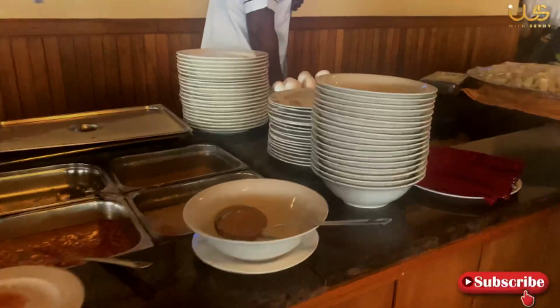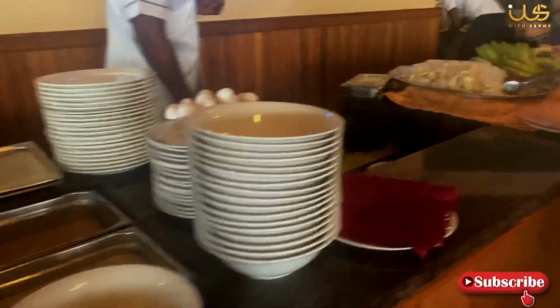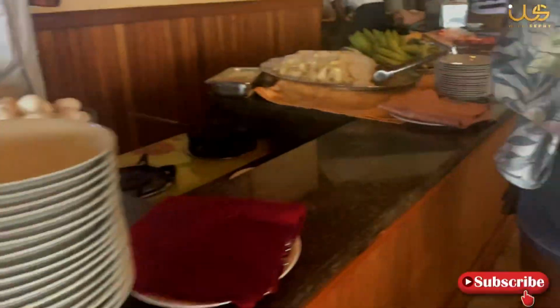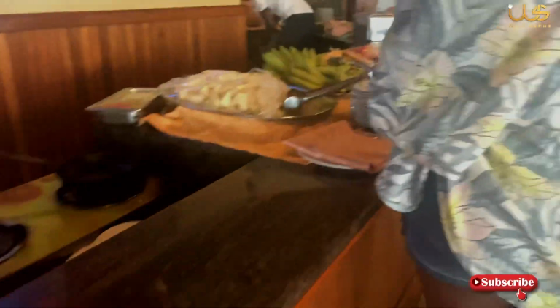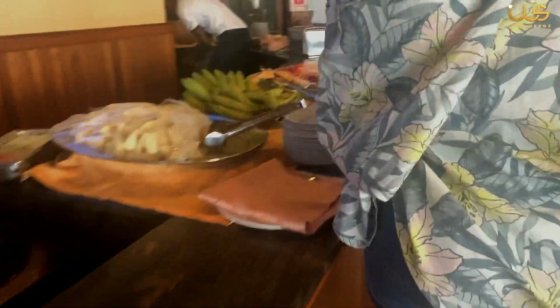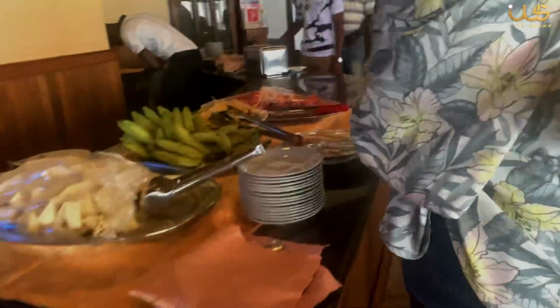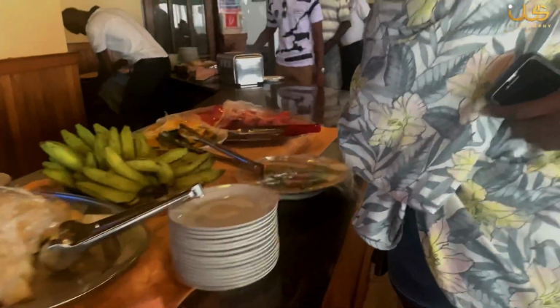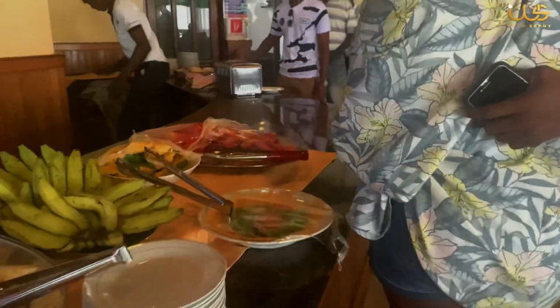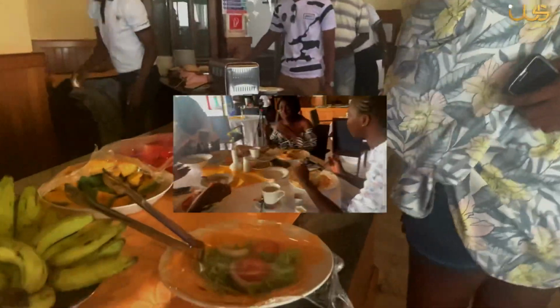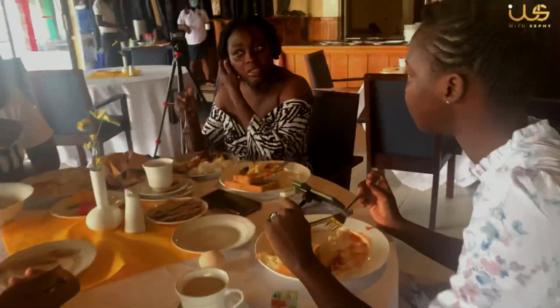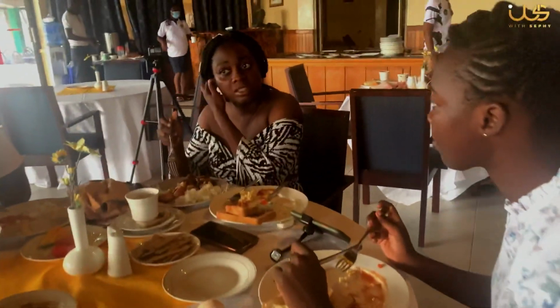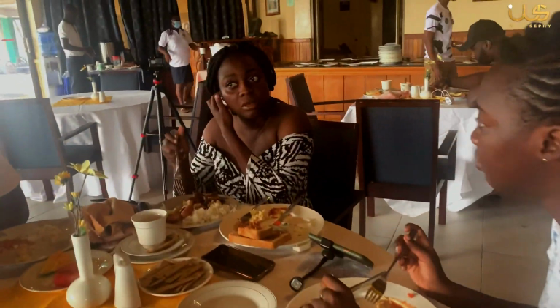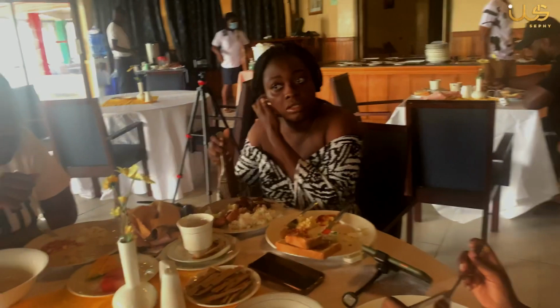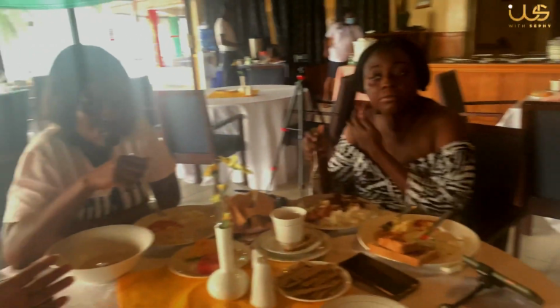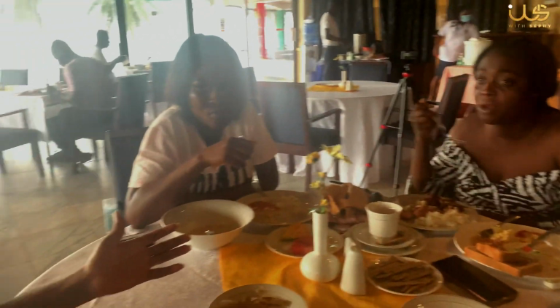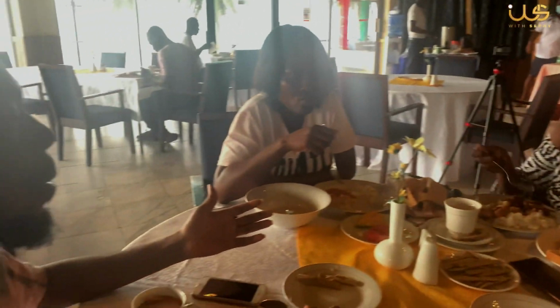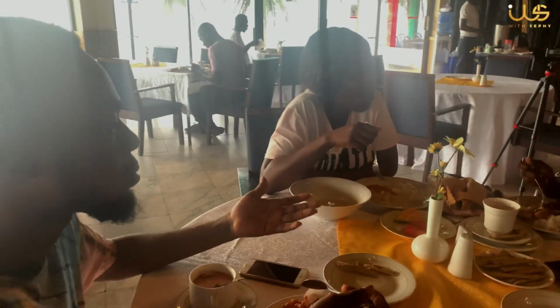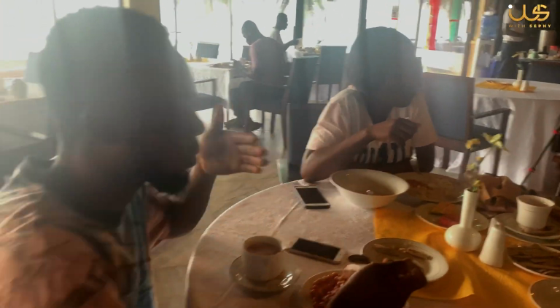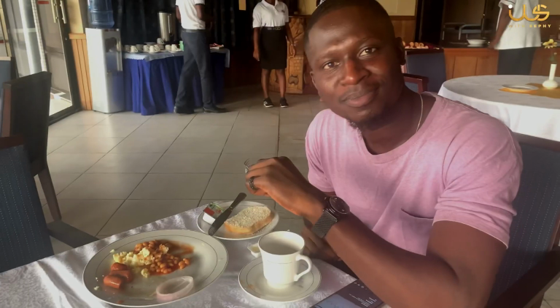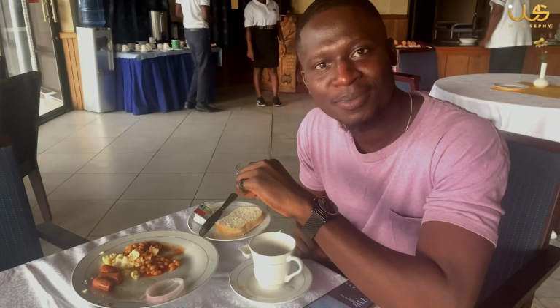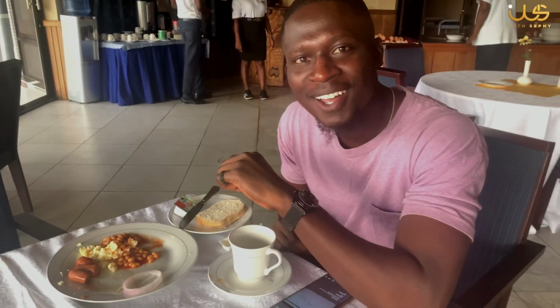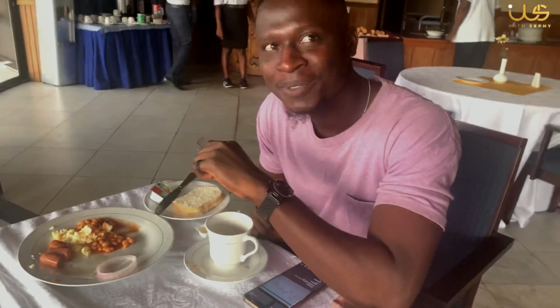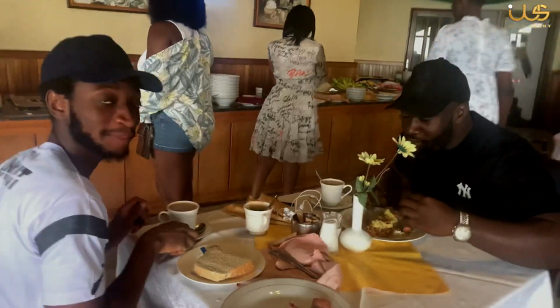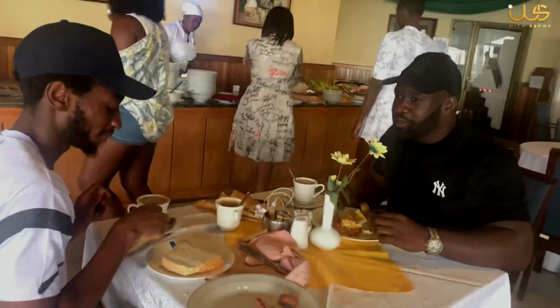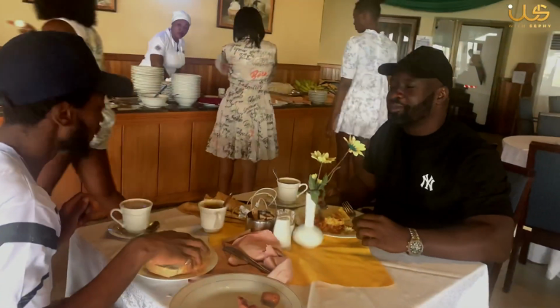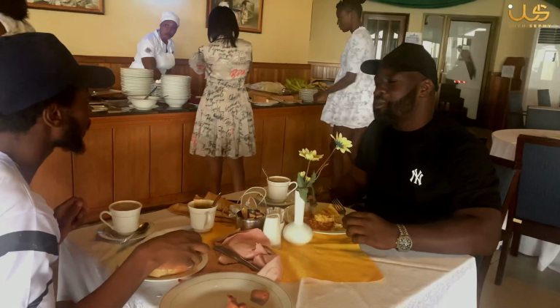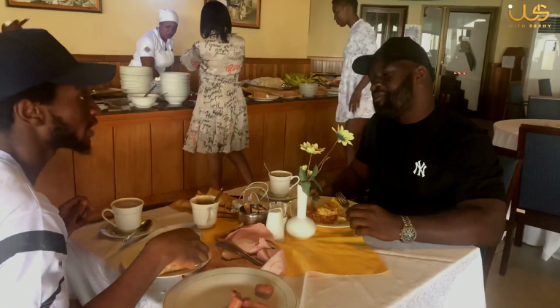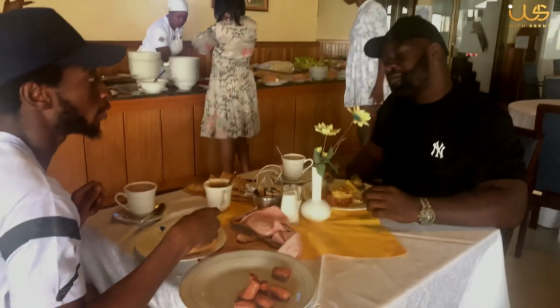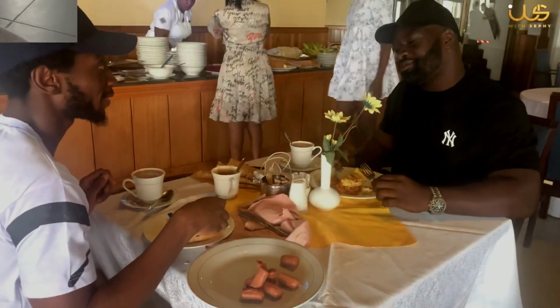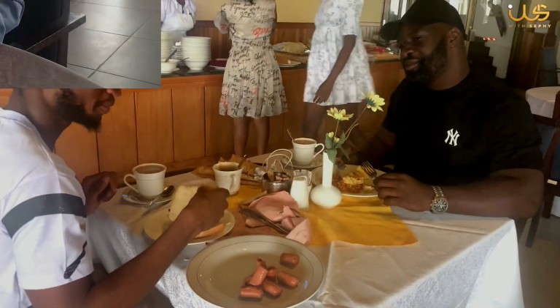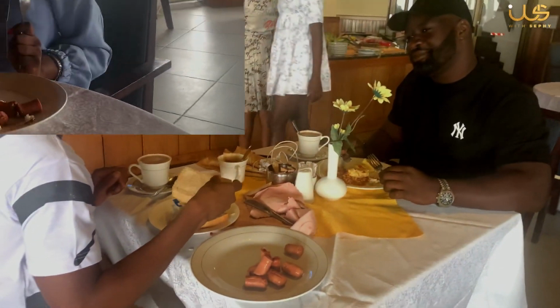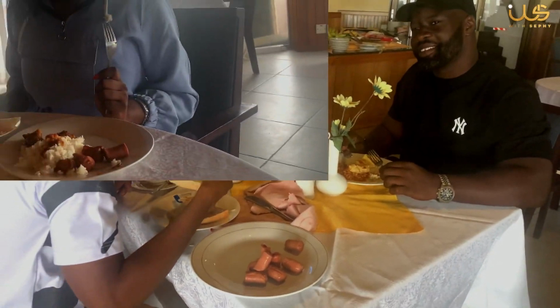So we are having breakfast and after breakfast we set off to Akroma Plaza in Takoradi. But before that, I'm just going to let you enjoy the environment of the Elmina Beach Resort in the morning.